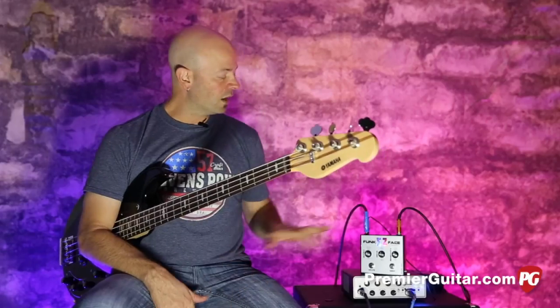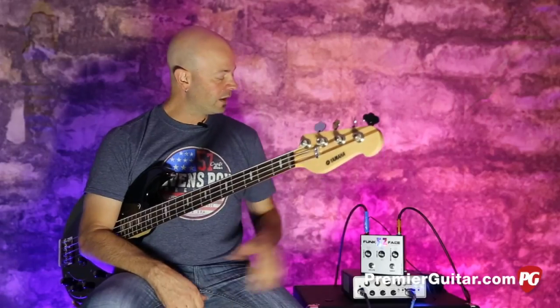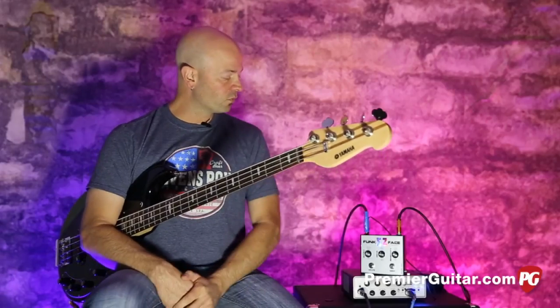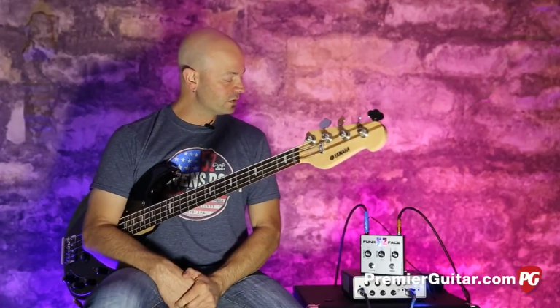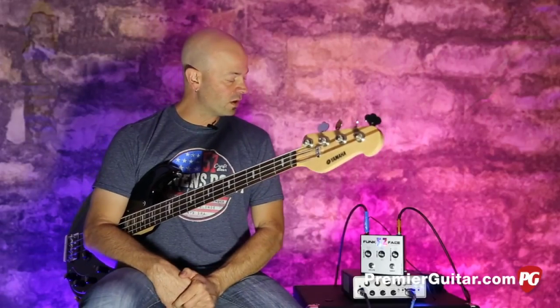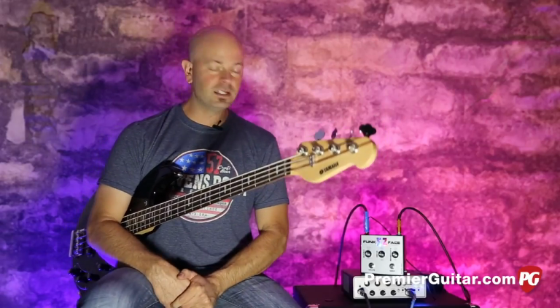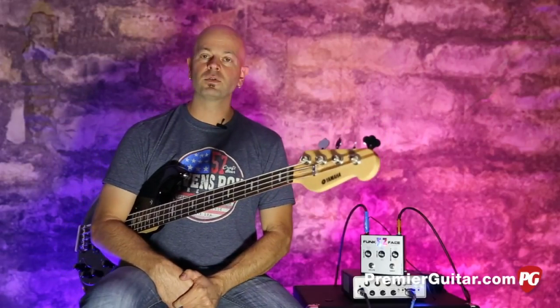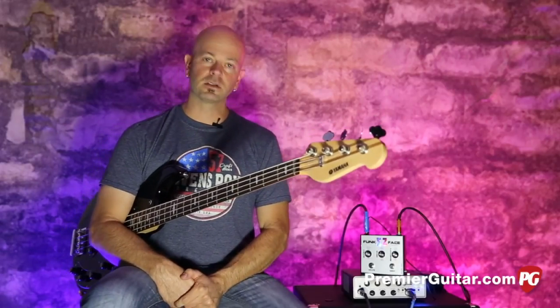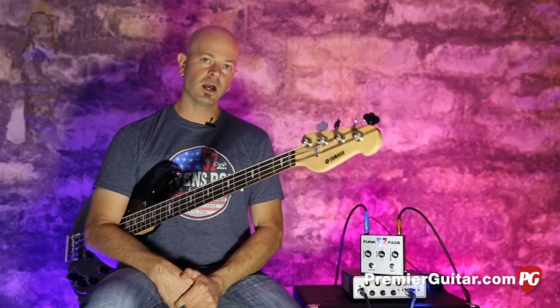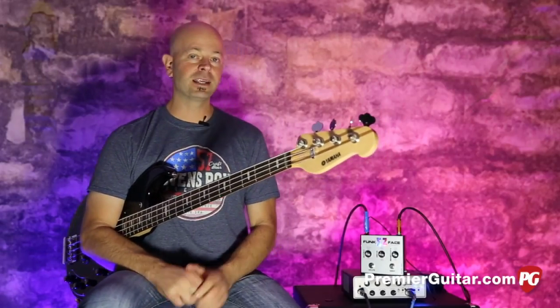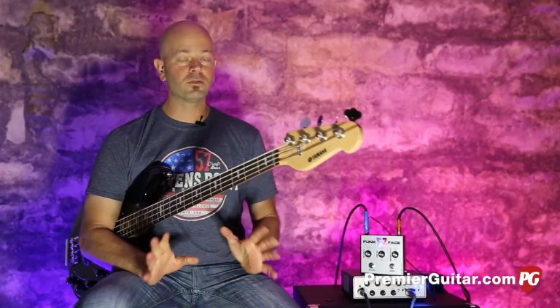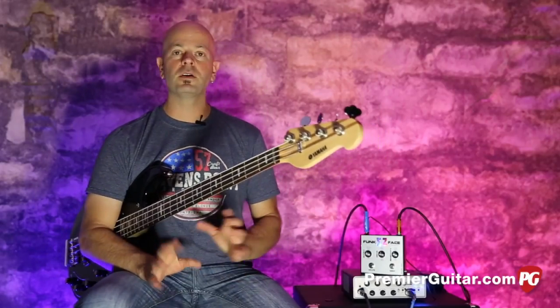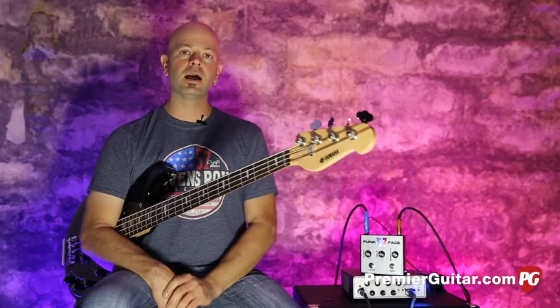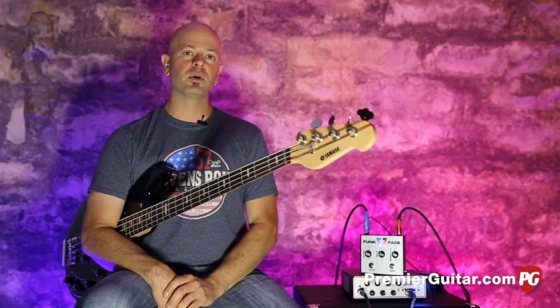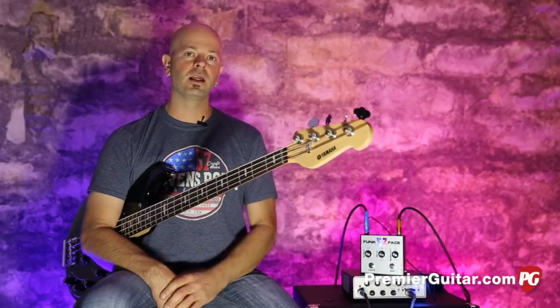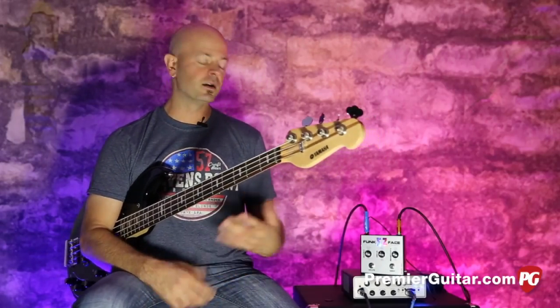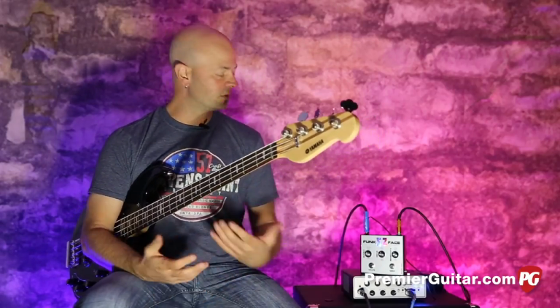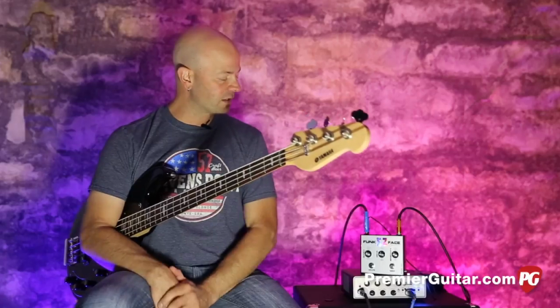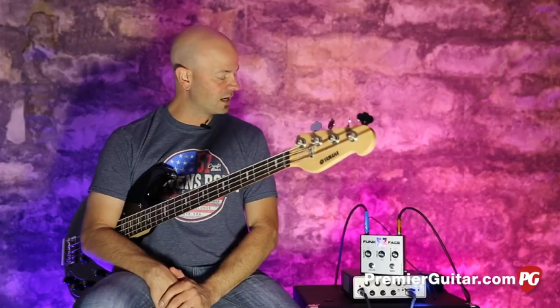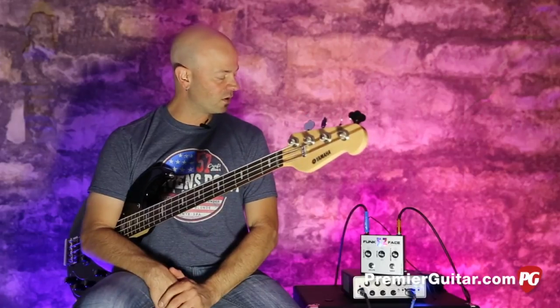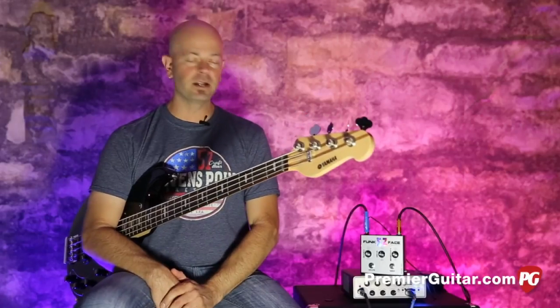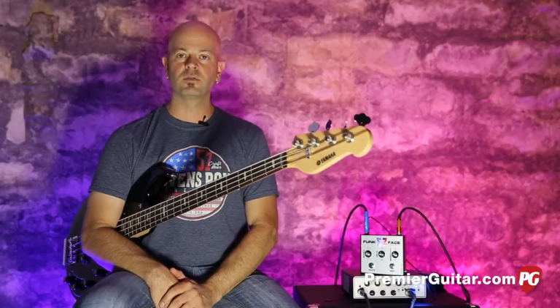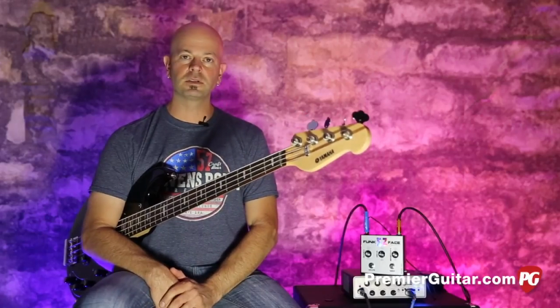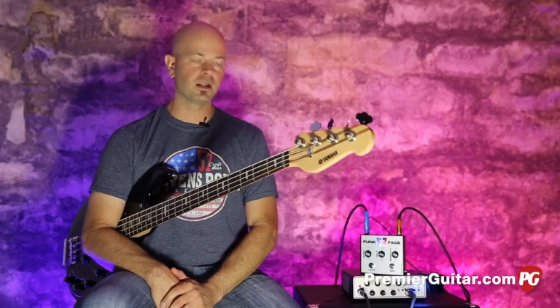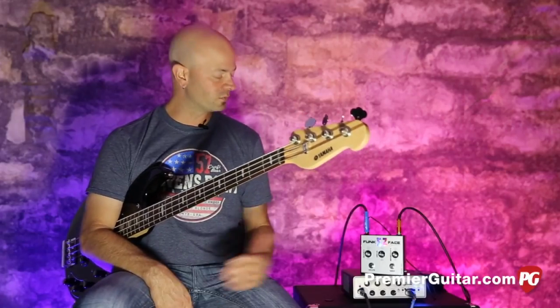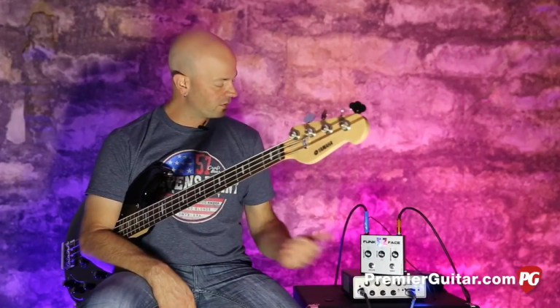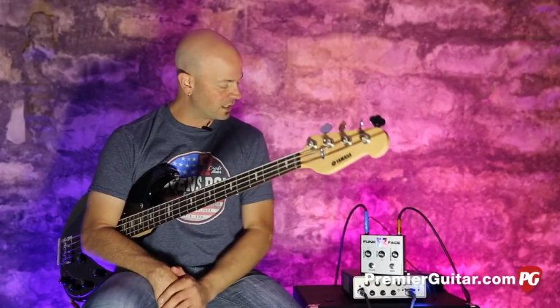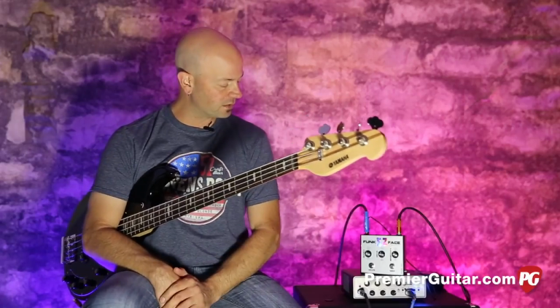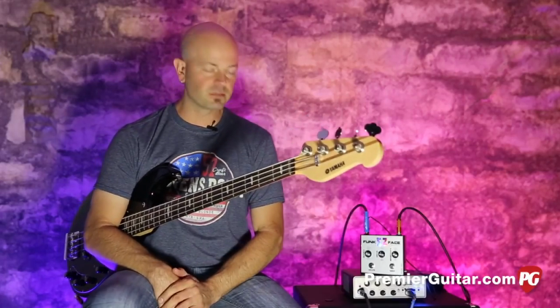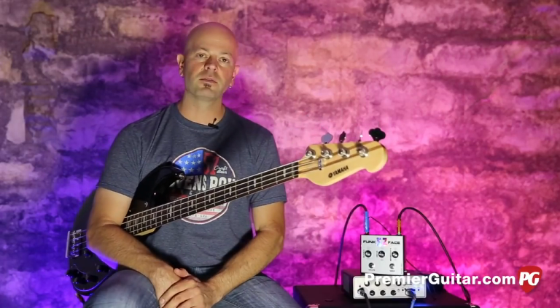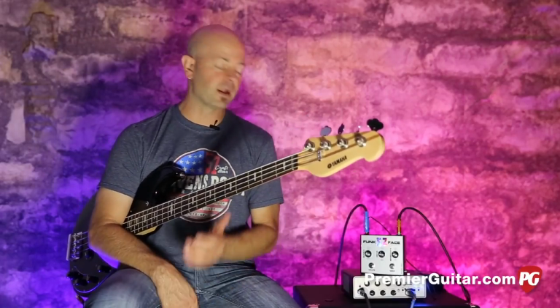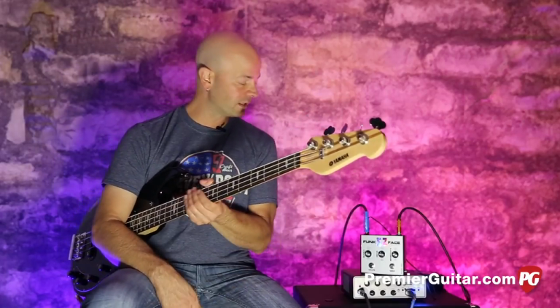There is a pre and post valve switch, which means you can put that drive before or after the wah. The pedal runs on an 18-volt system. It can run on 9, but specs say run on 18 volts, and that's what we have it on today to get the maximum heavy room out of that thing.